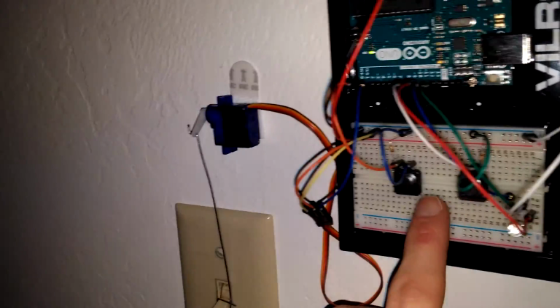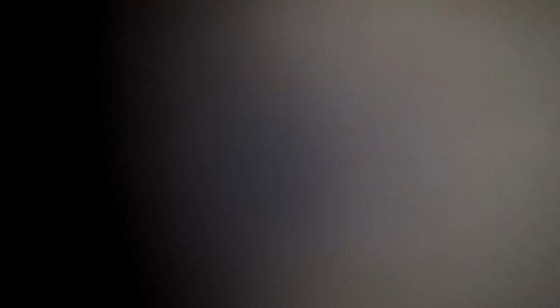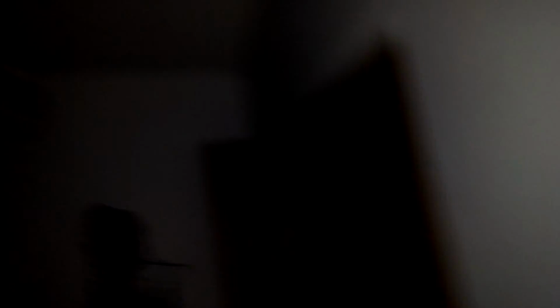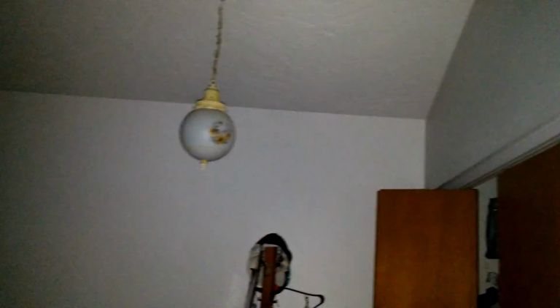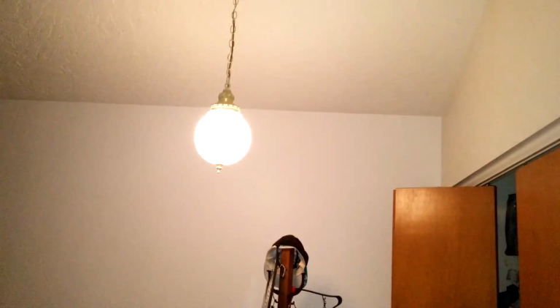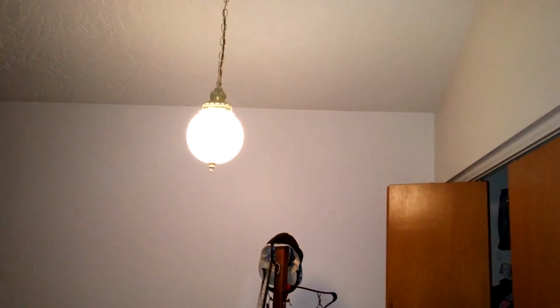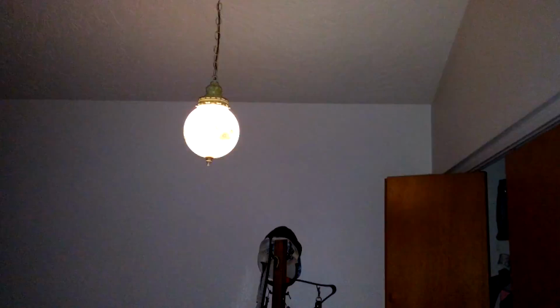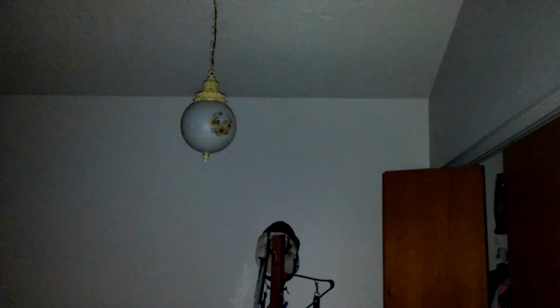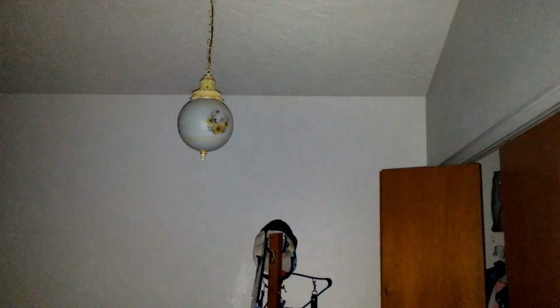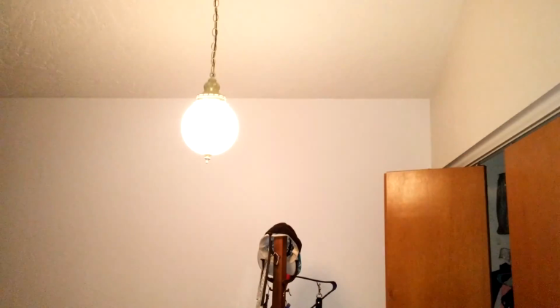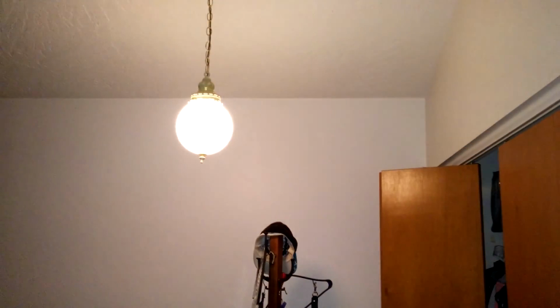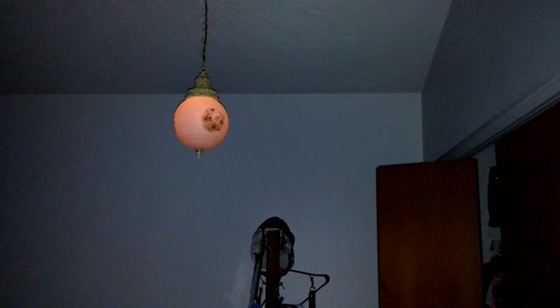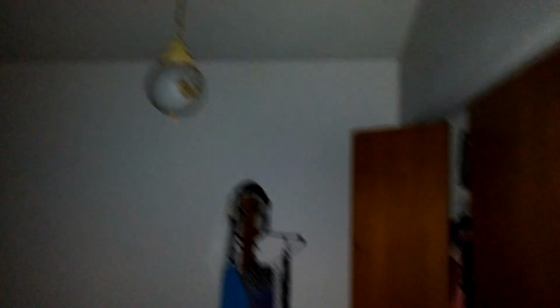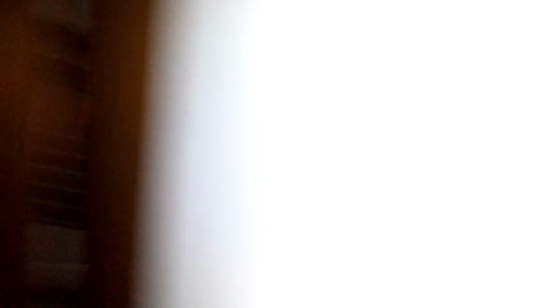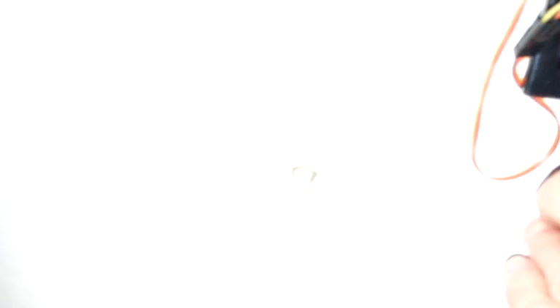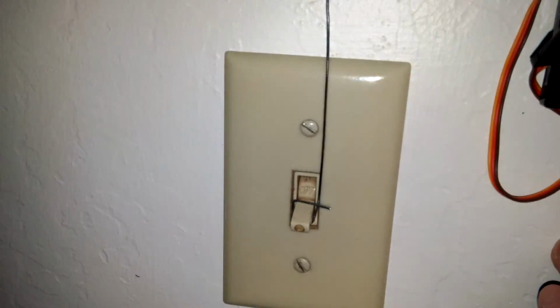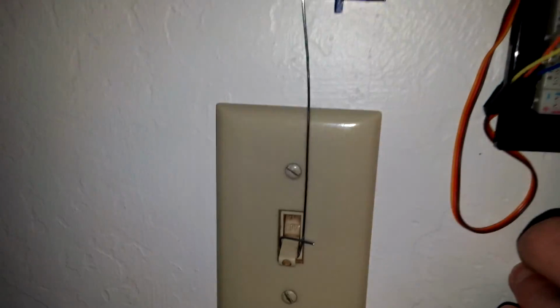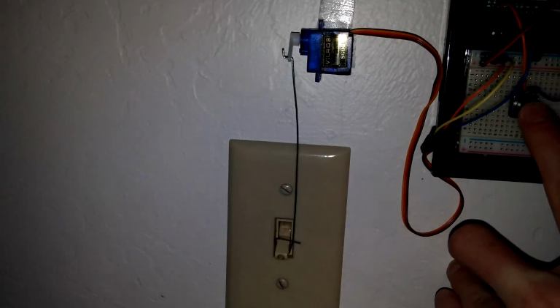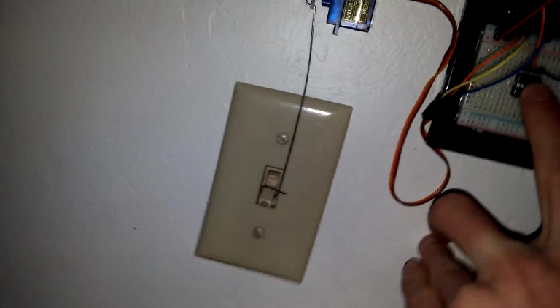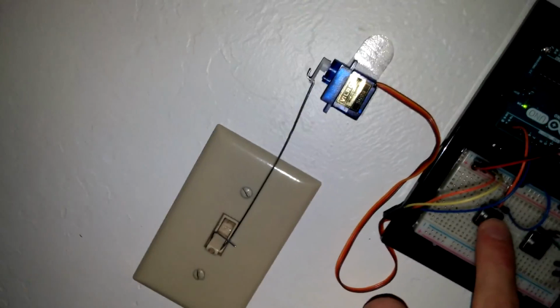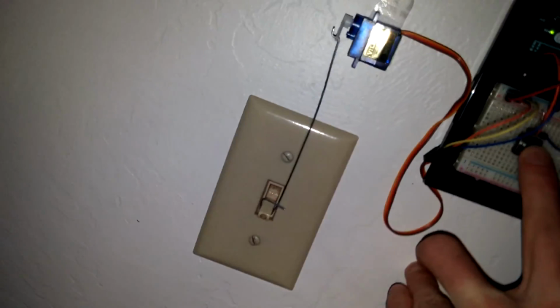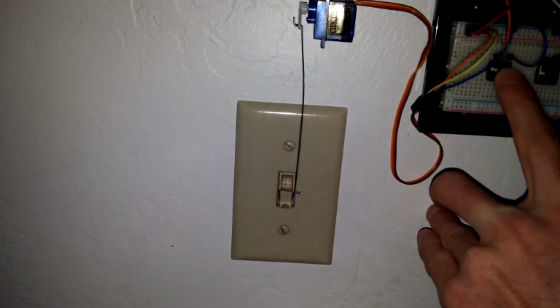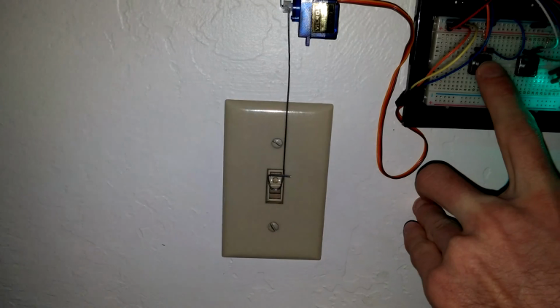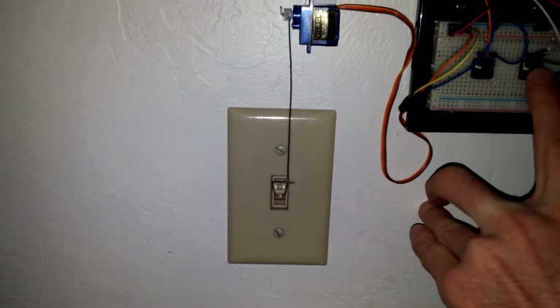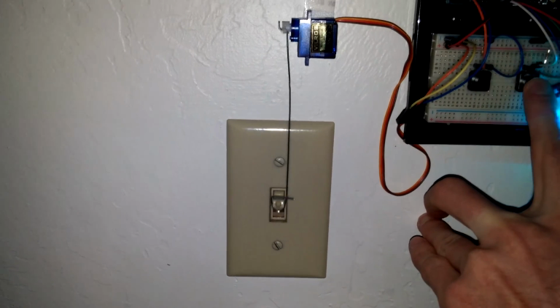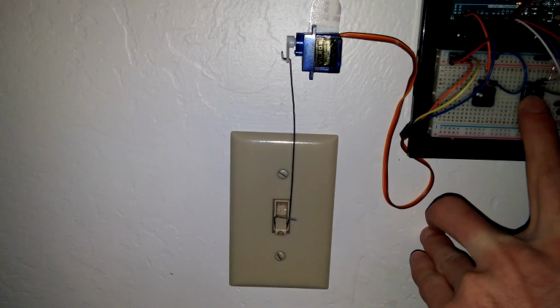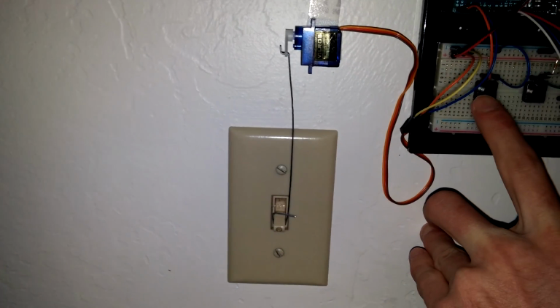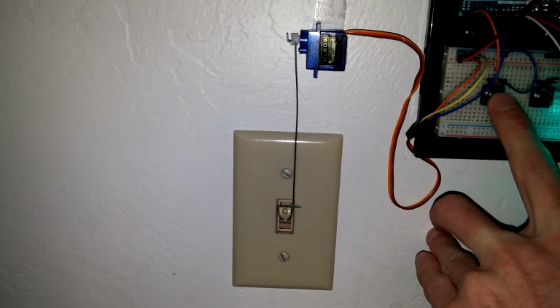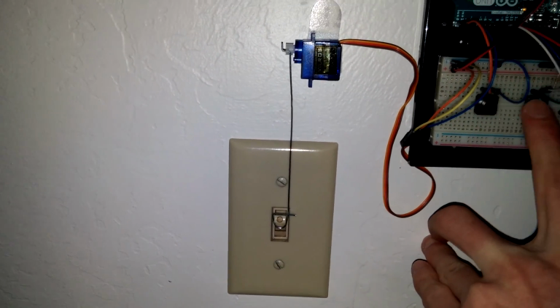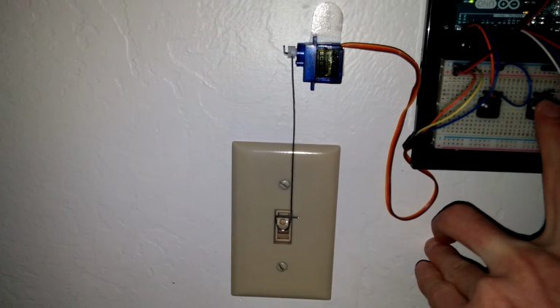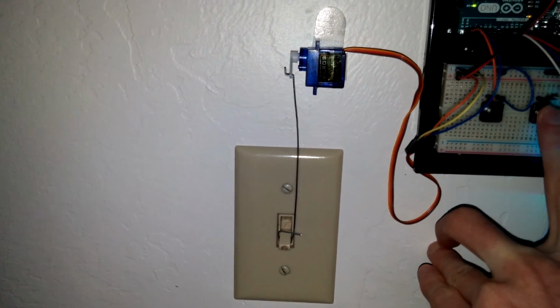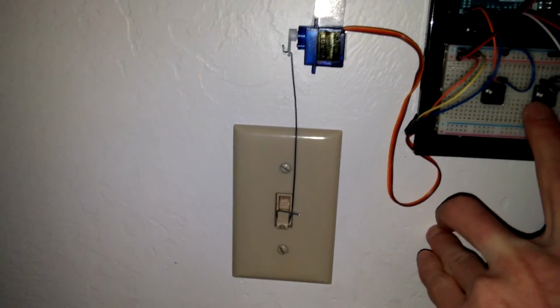So: on, off, on, off — cycling back and forth between the two buttons.